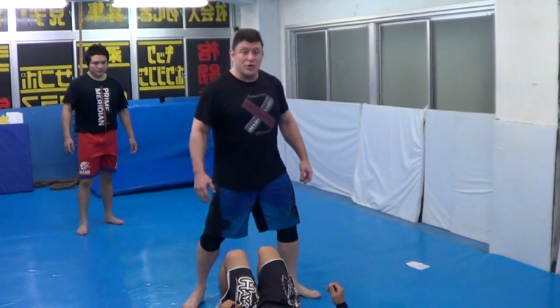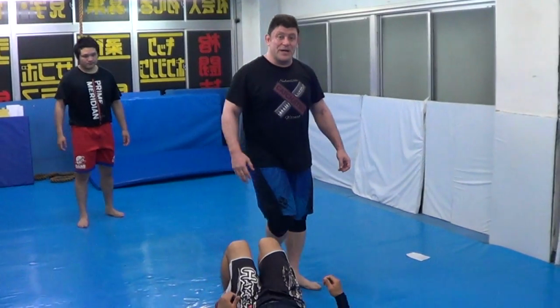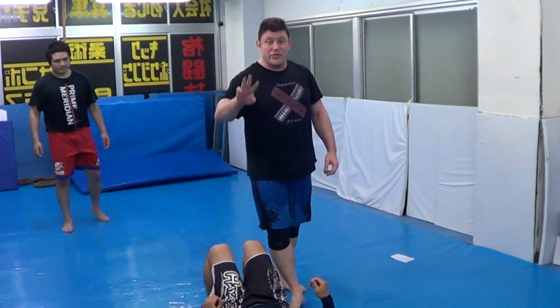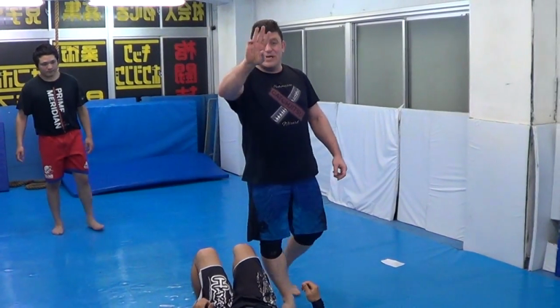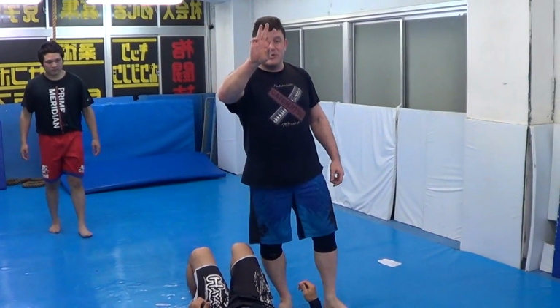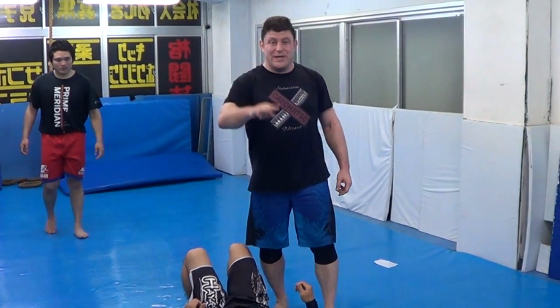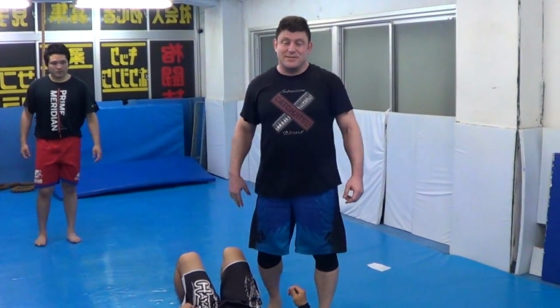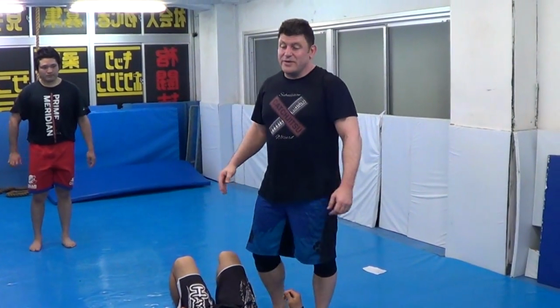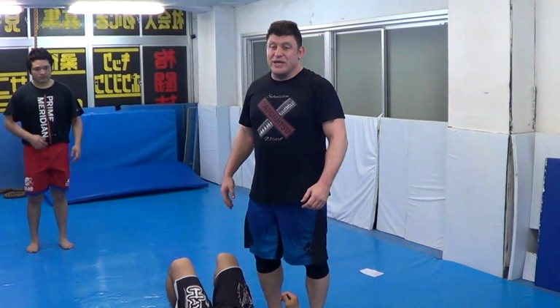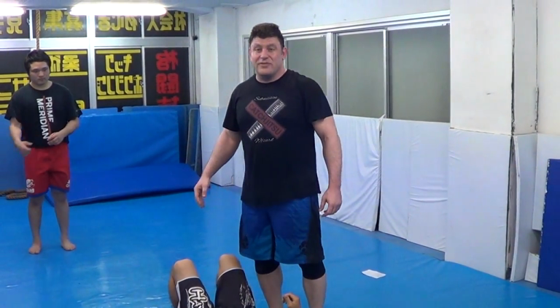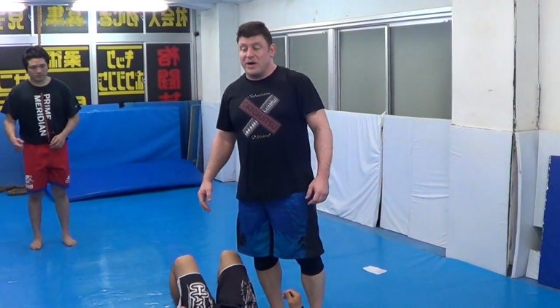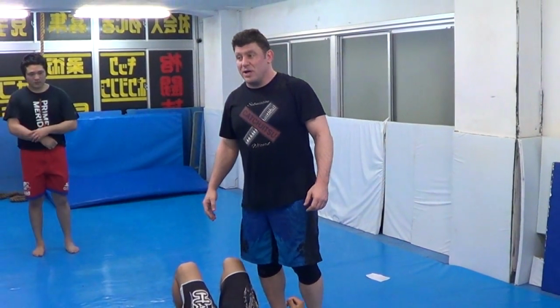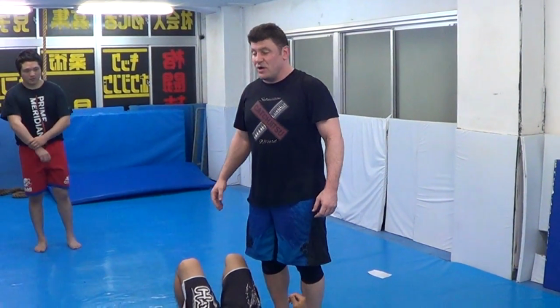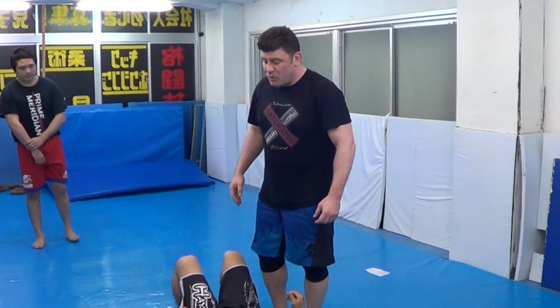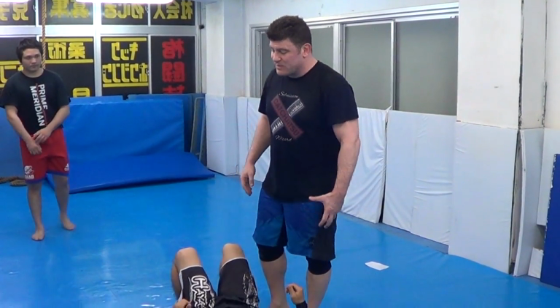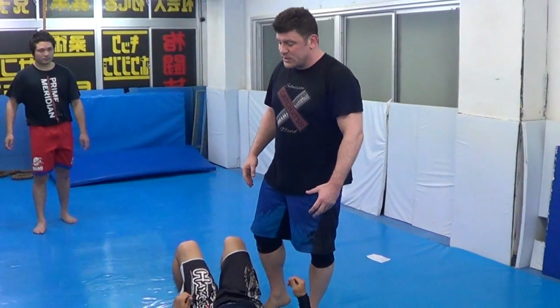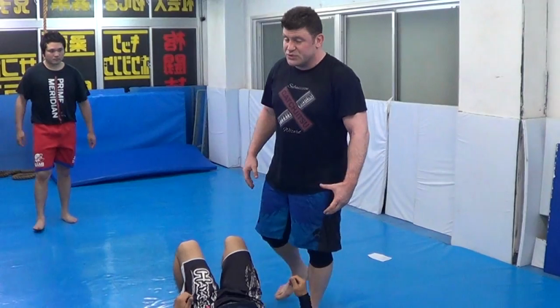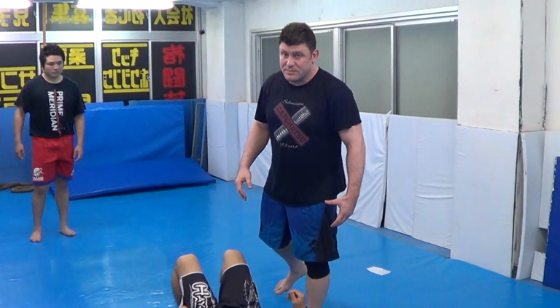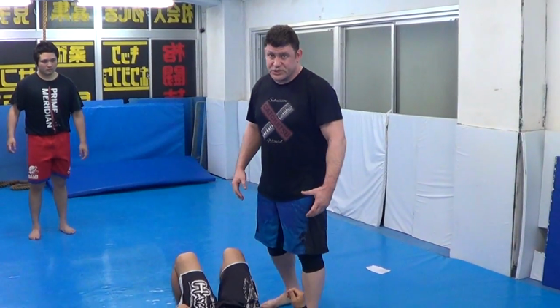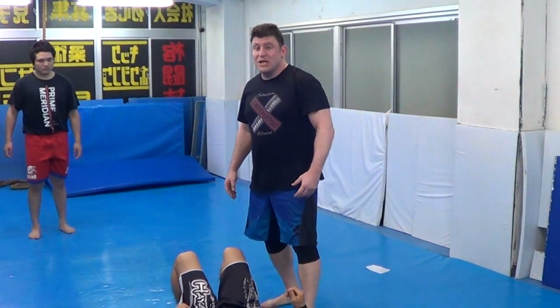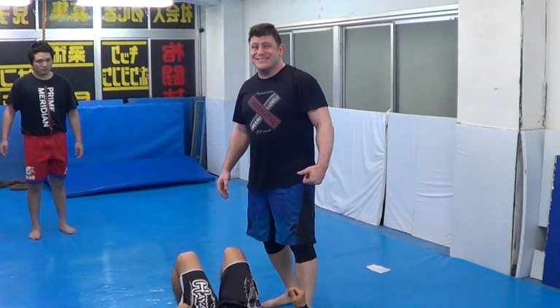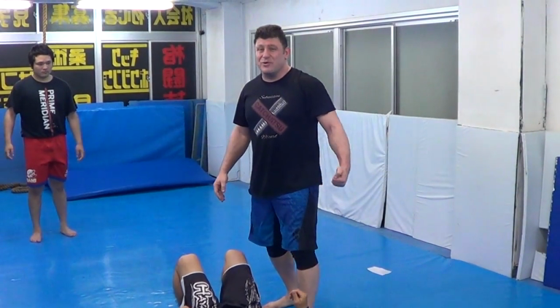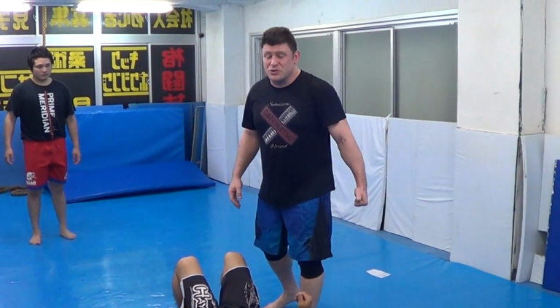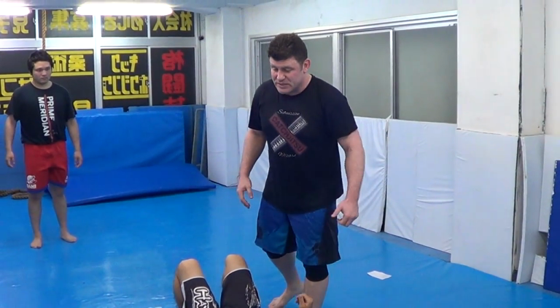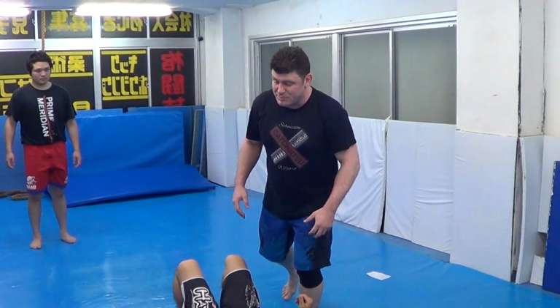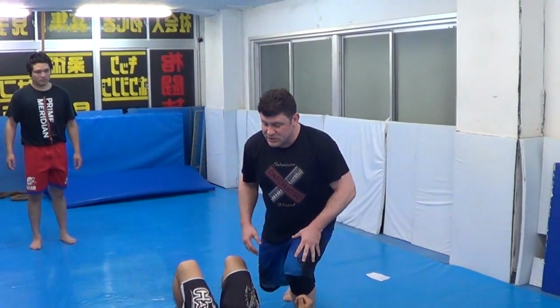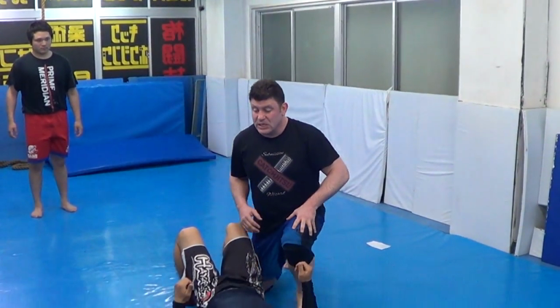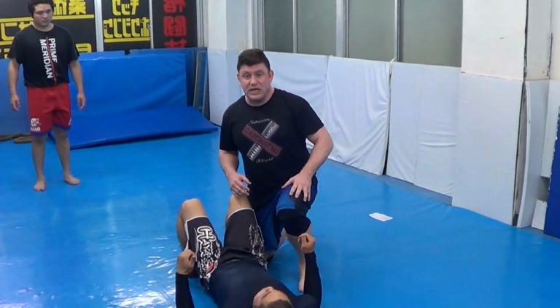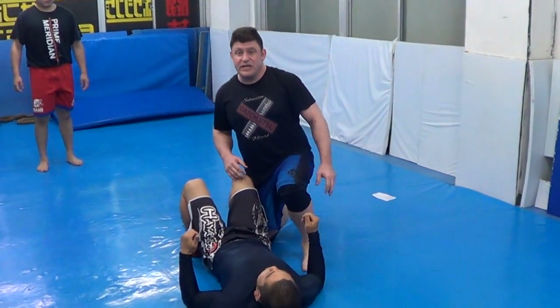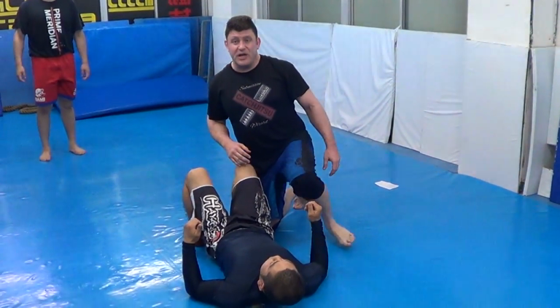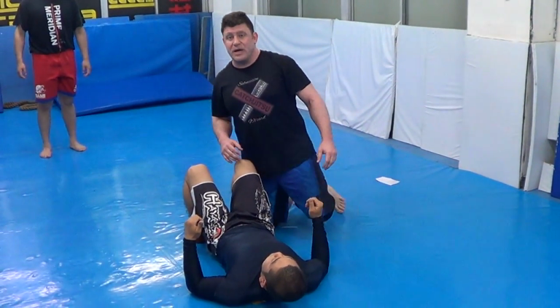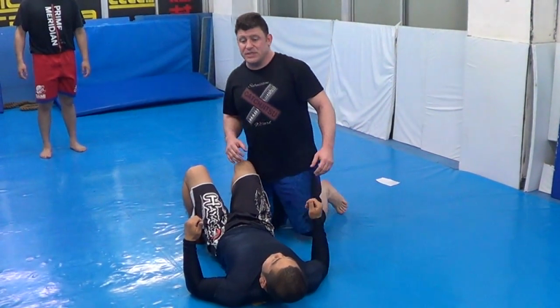A little reminder: three special ways of getting into monoplata mount. Monoplata mount is the most dominant position, like a top-mounted crucifix, especially in any kind of fight or competition.